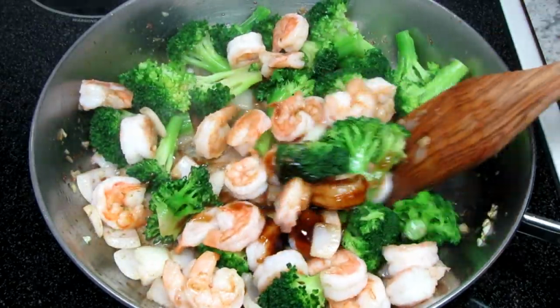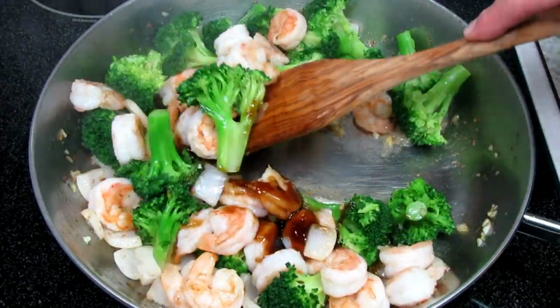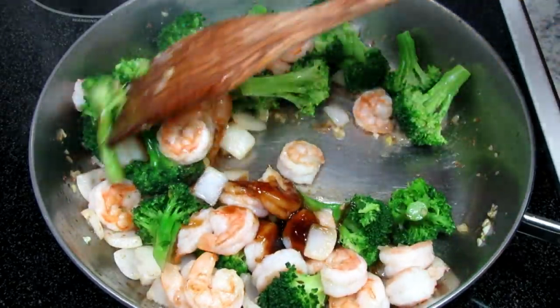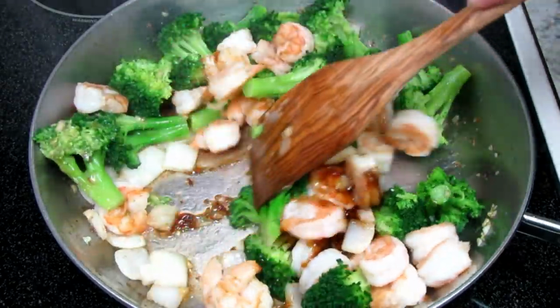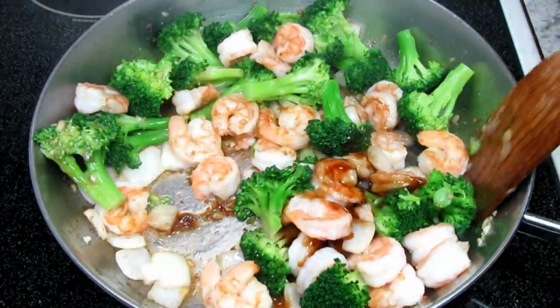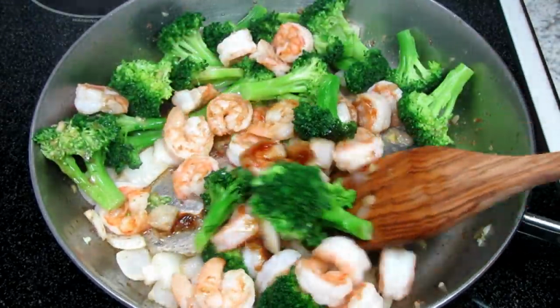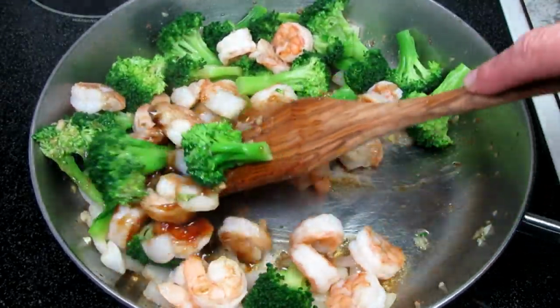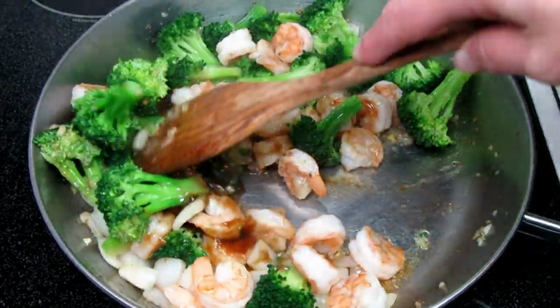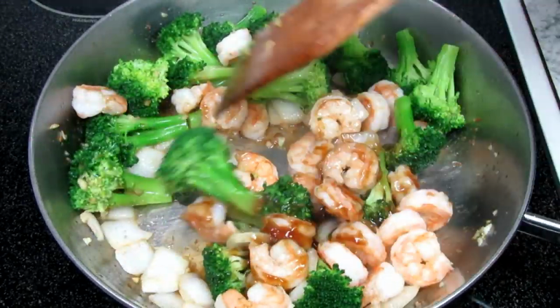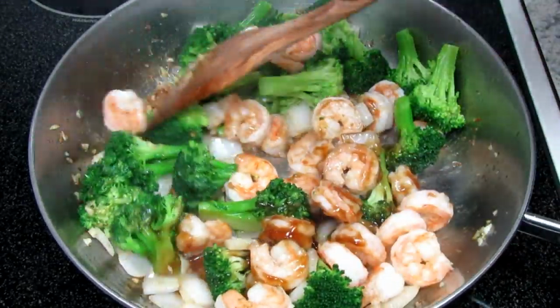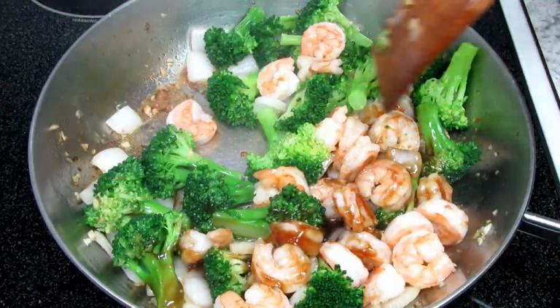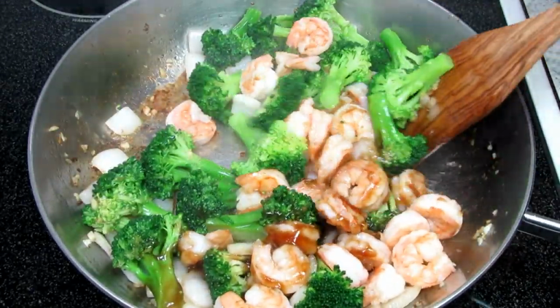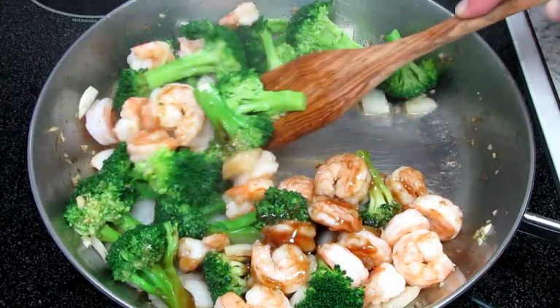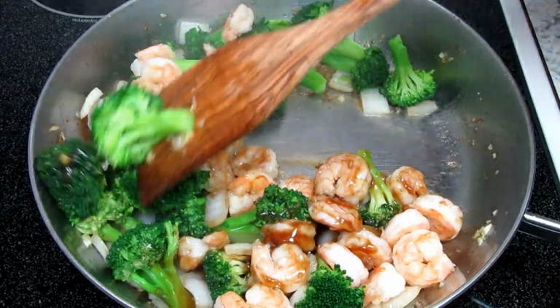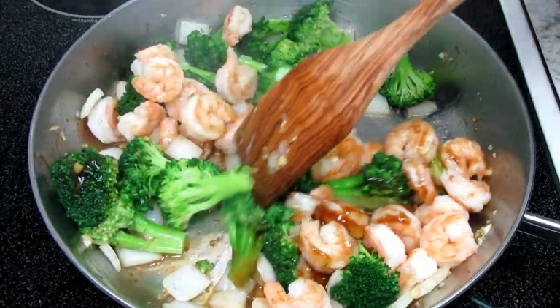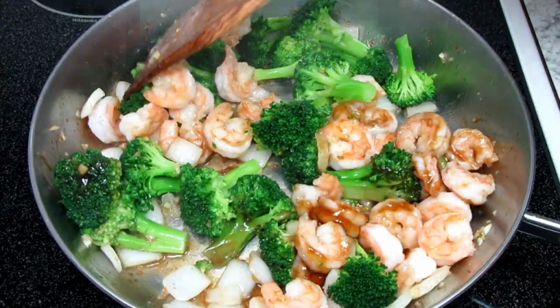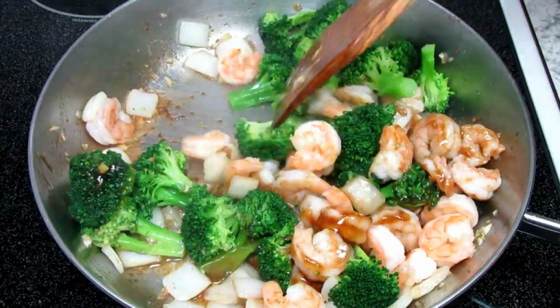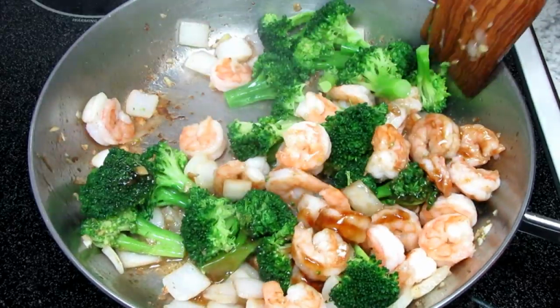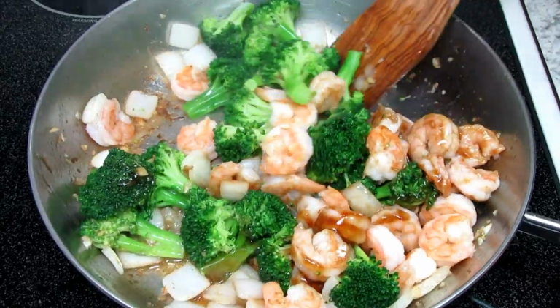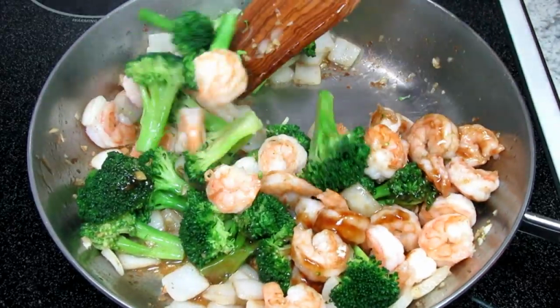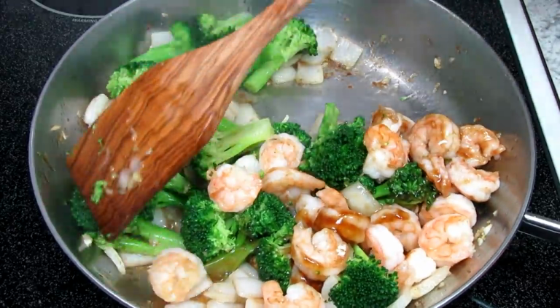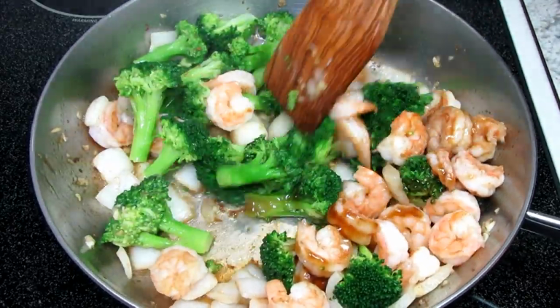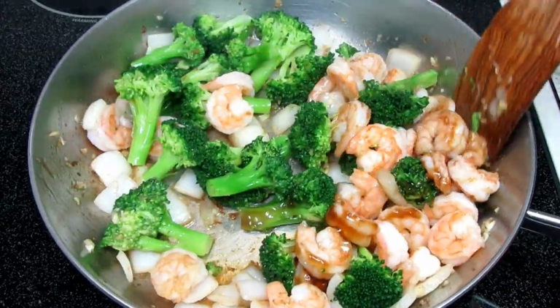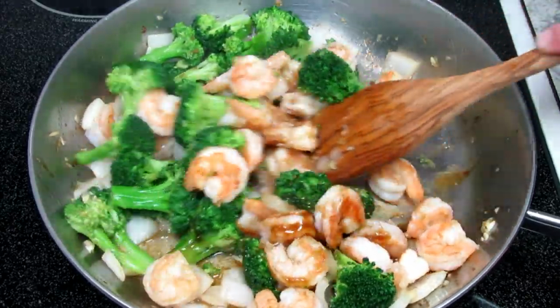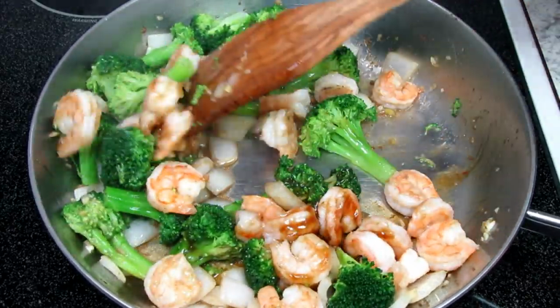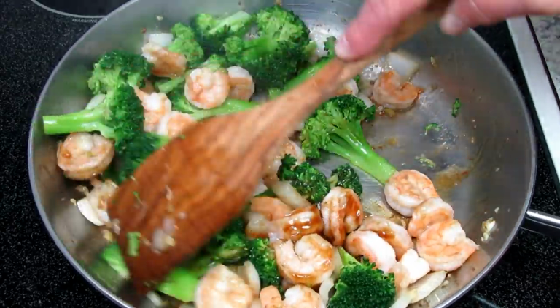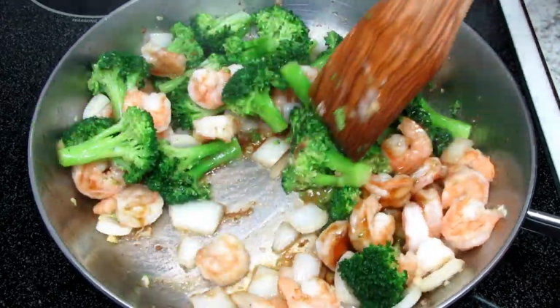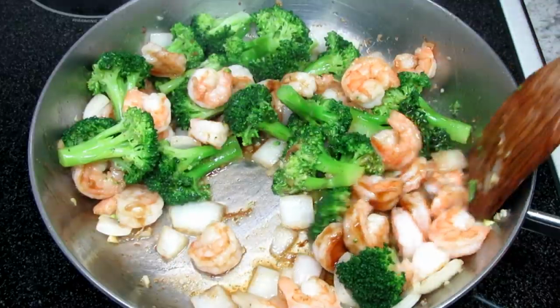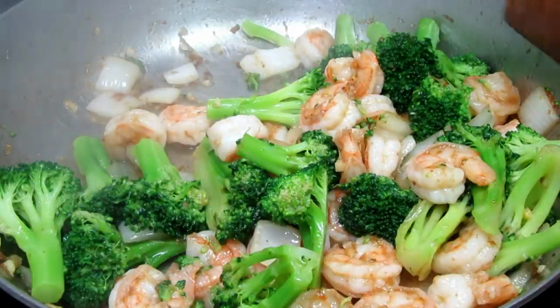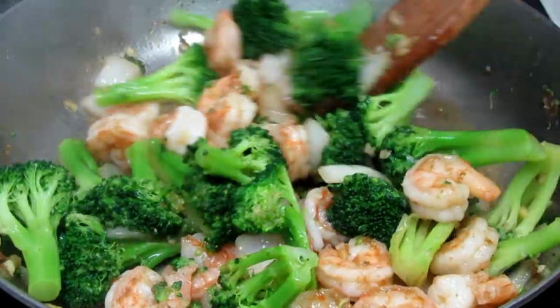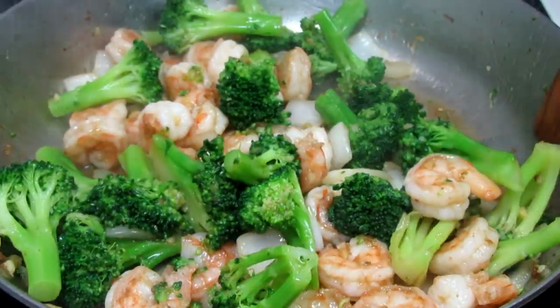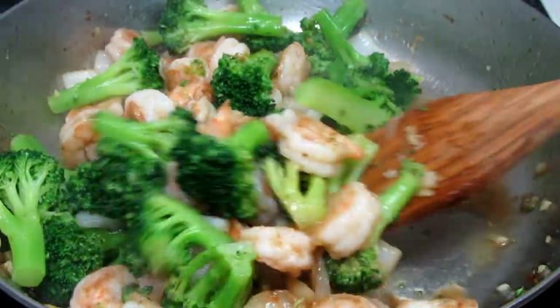You can taste the garlic in the background. The sauce is simple, slightly salty and light. You want the shrimp and the broccoli to shine through. The sauce just brings everything together.